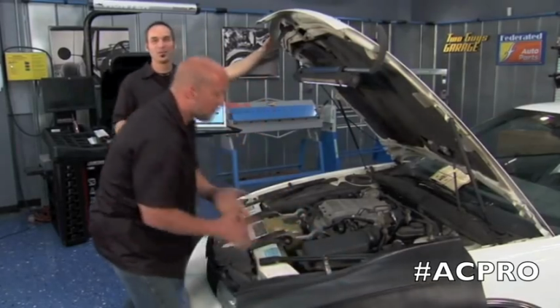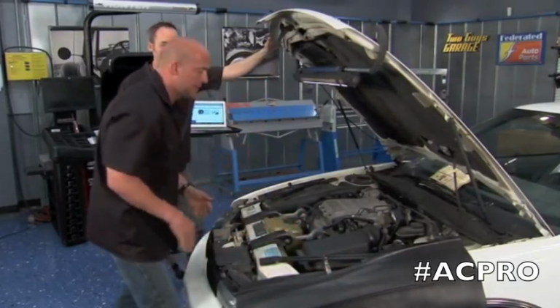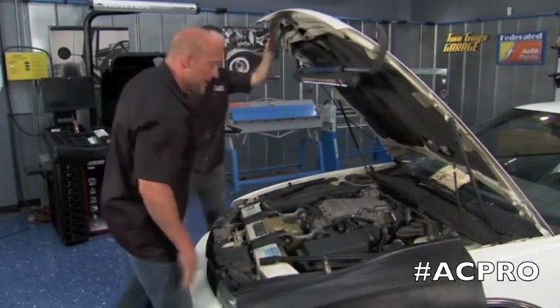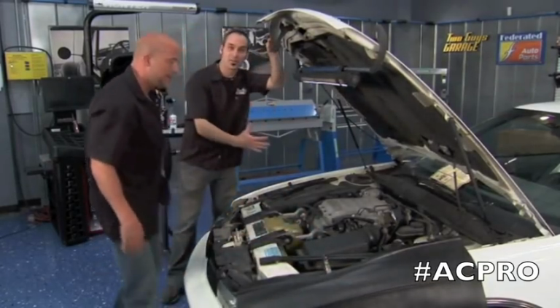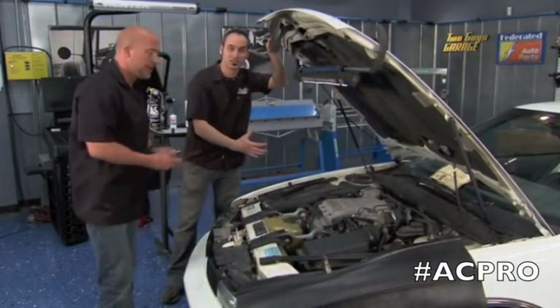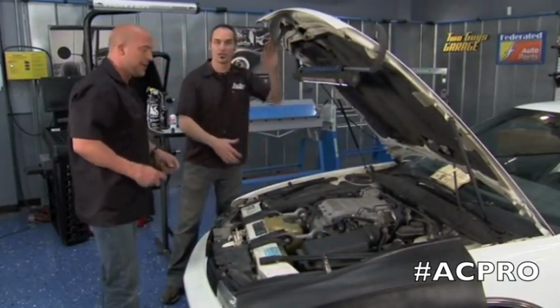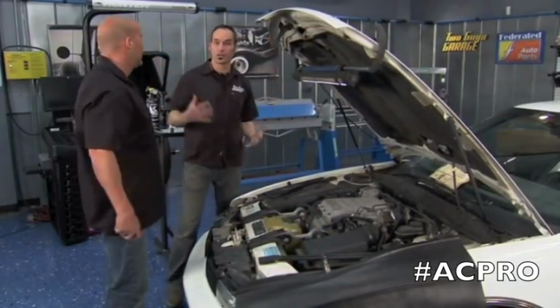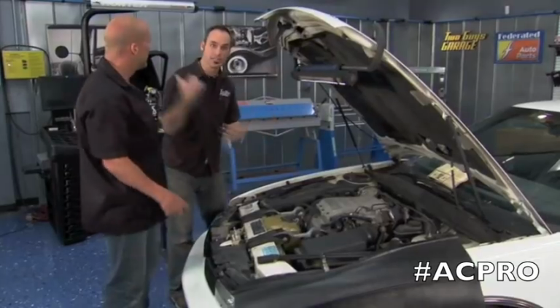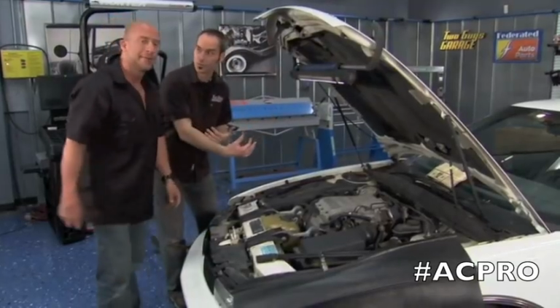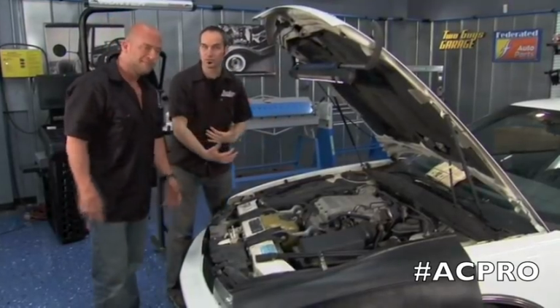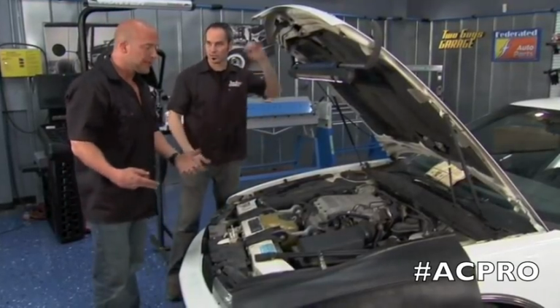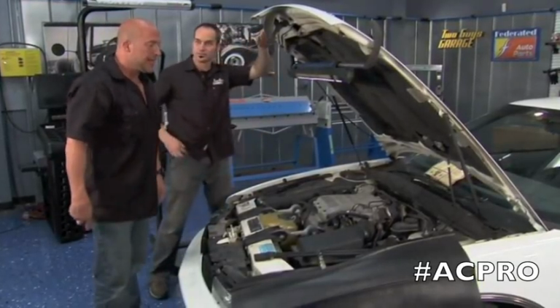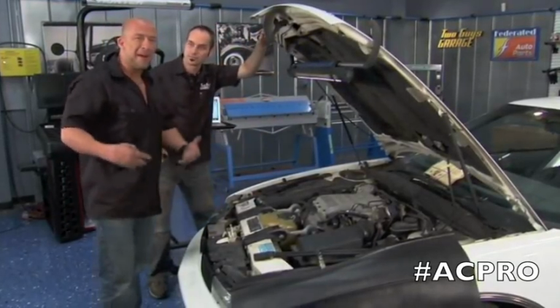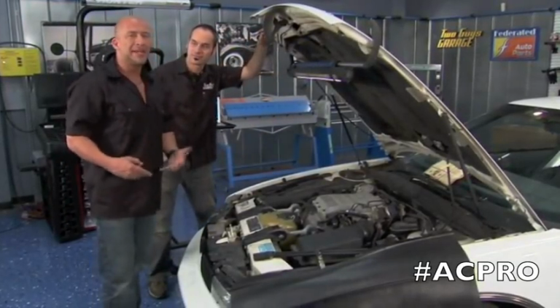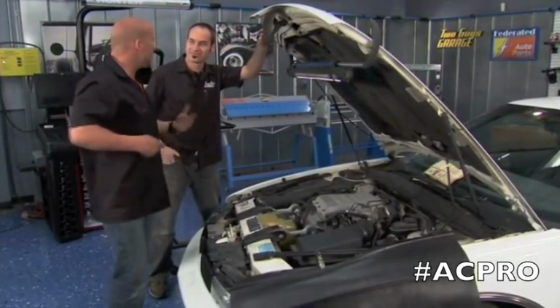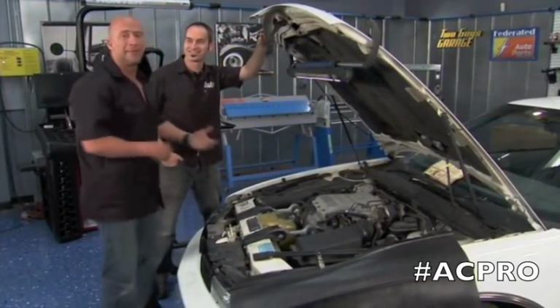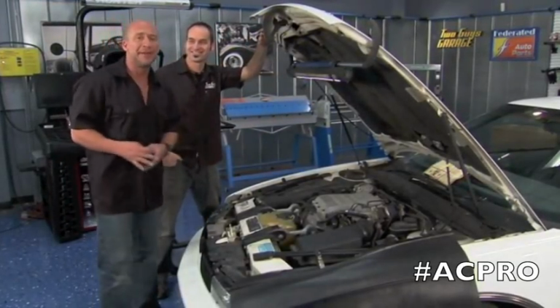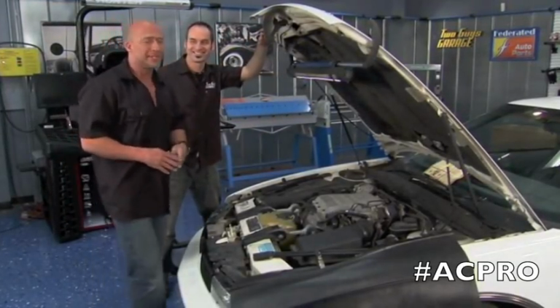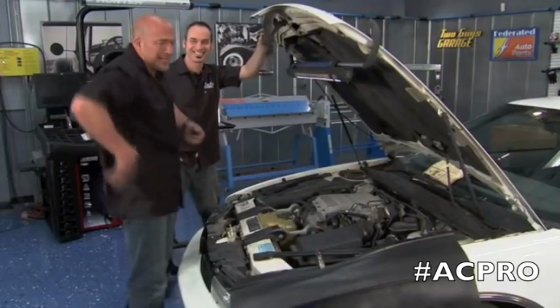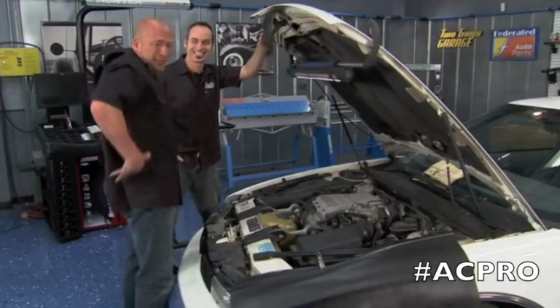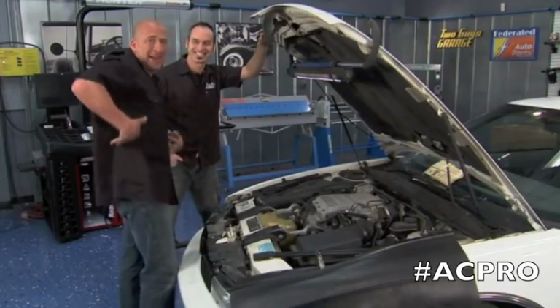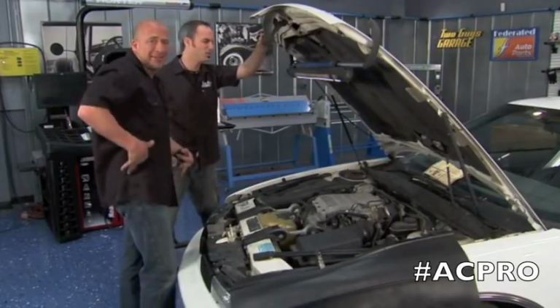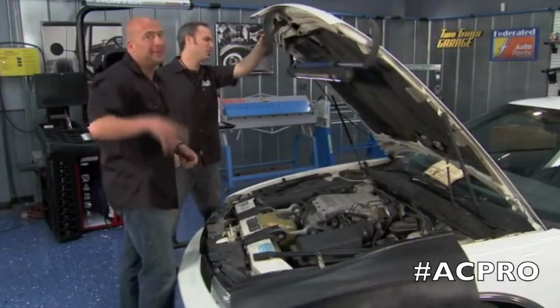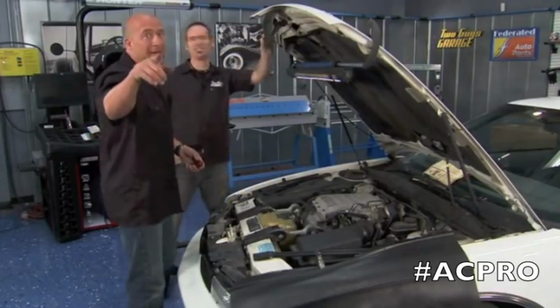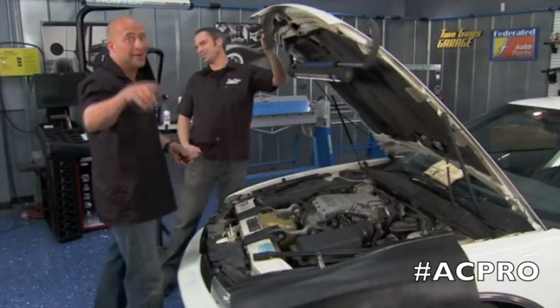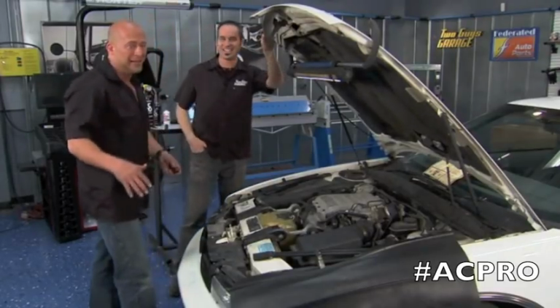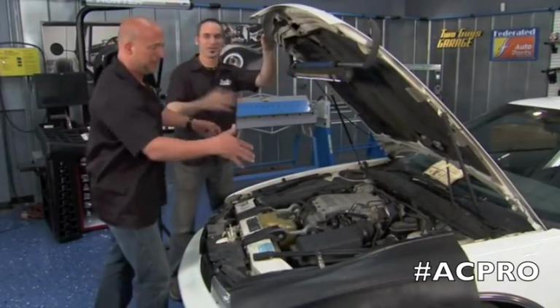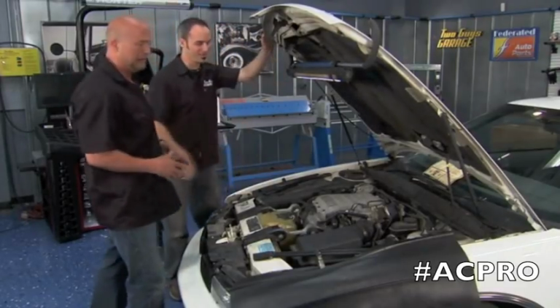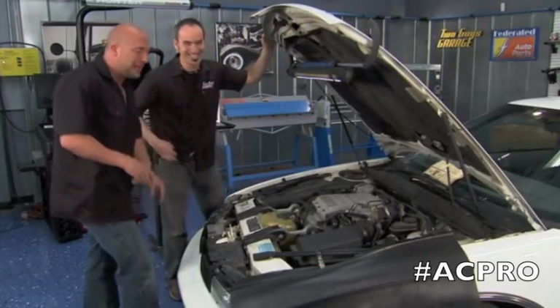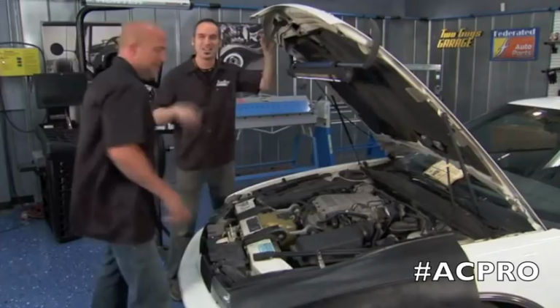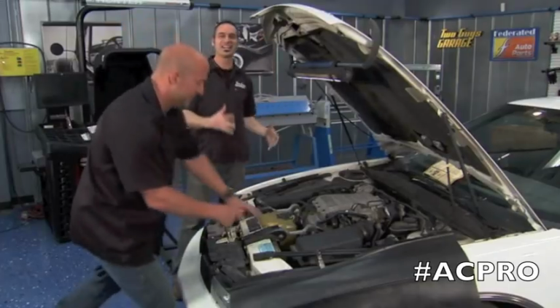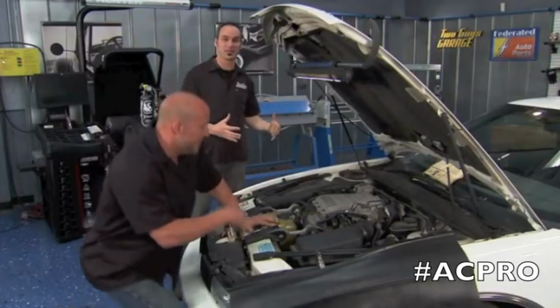We've got our buddy Jay. He's got a lot of miles on this car, but he wants to eke out a few thousand more. The problem with Jay — we love him — but every time we see him, he's got that sweaty back syndrome. Sweaty back's no good. So we've got an AC problem.